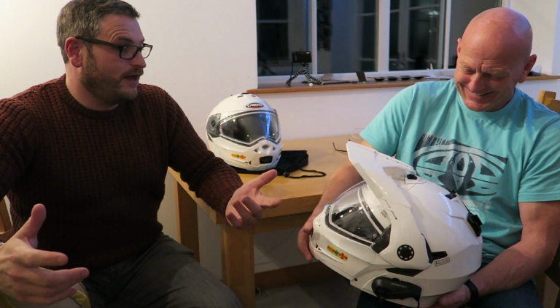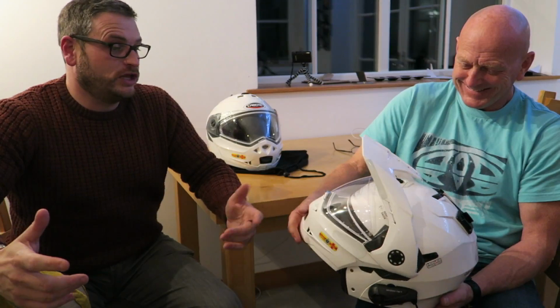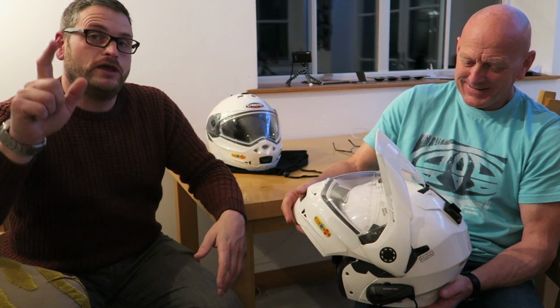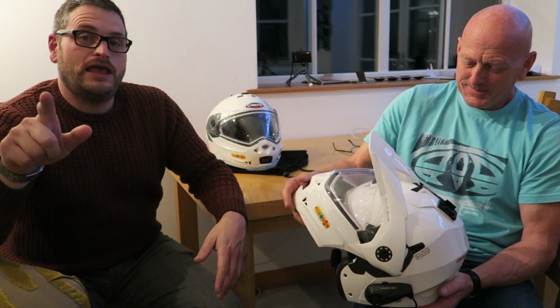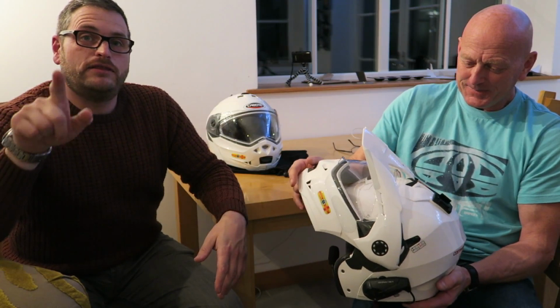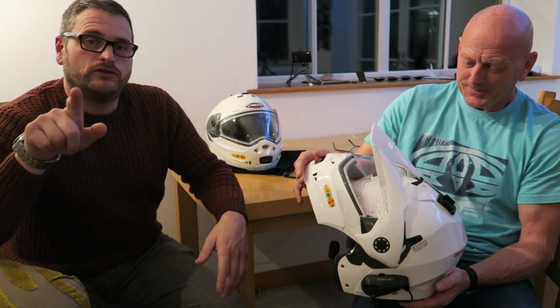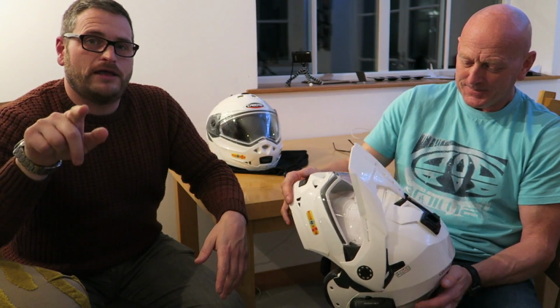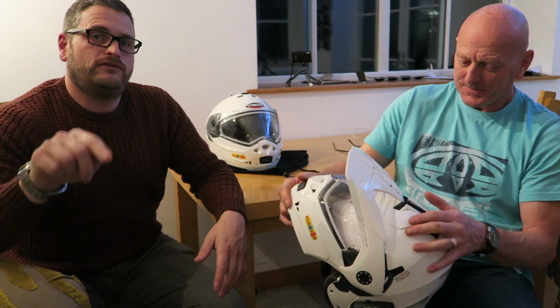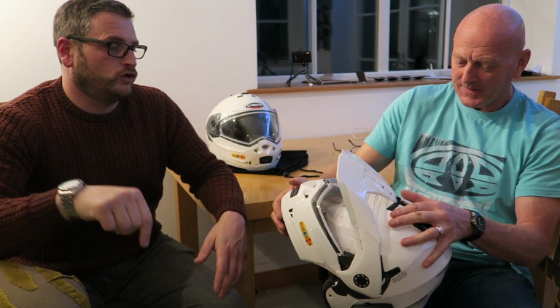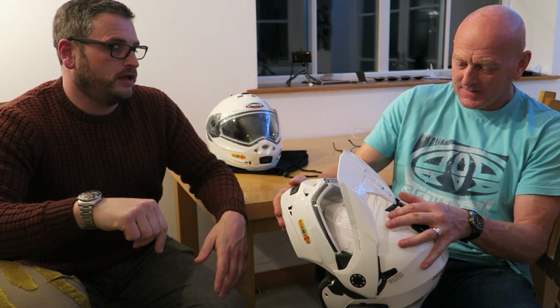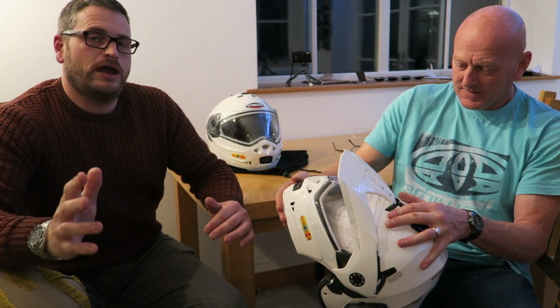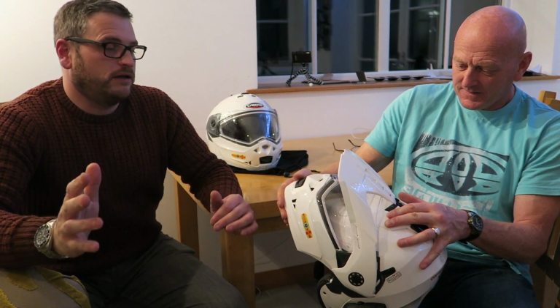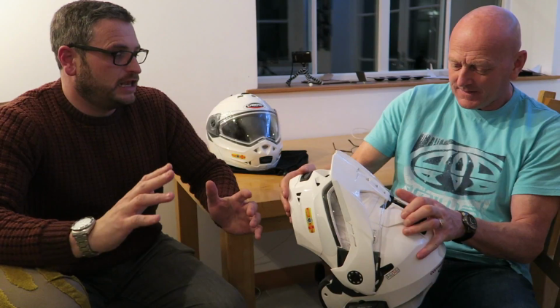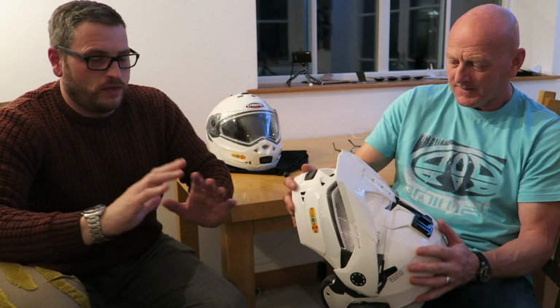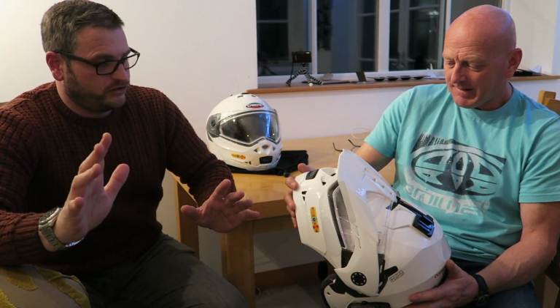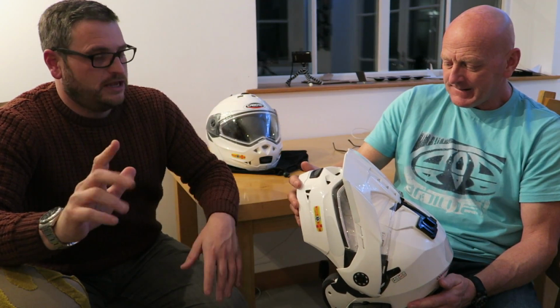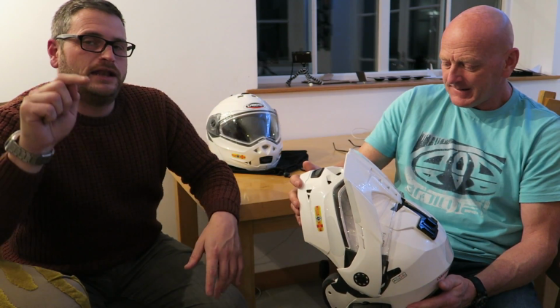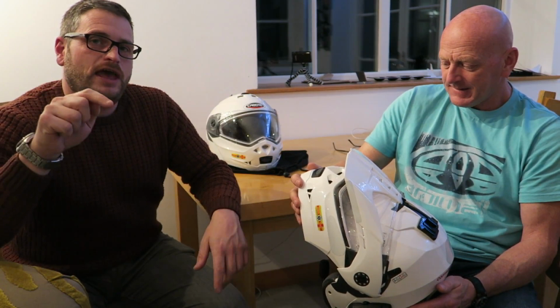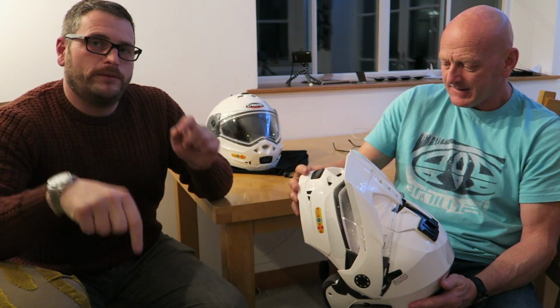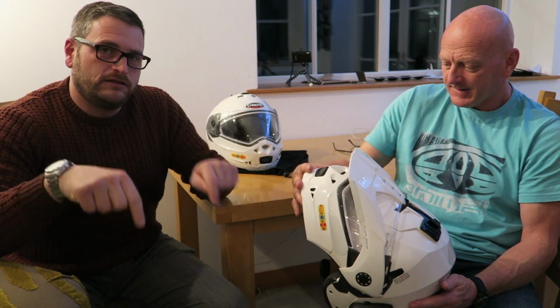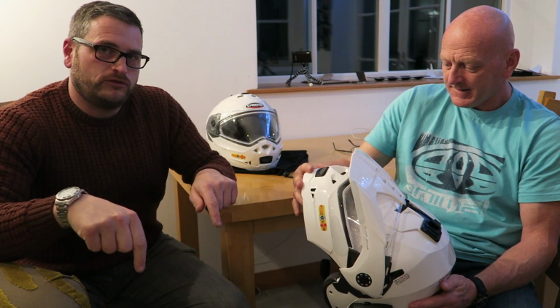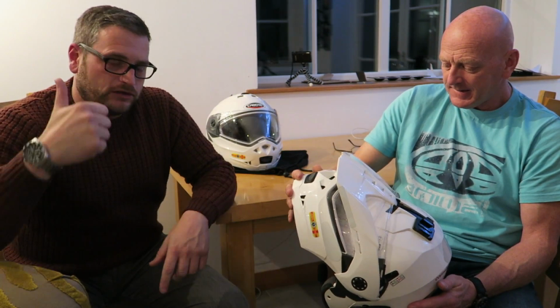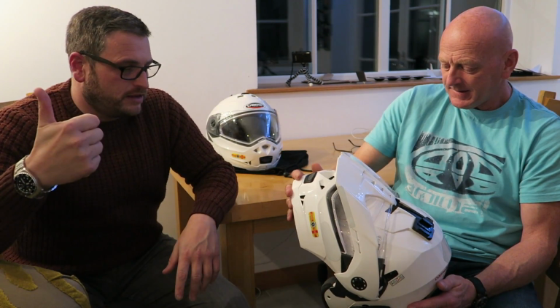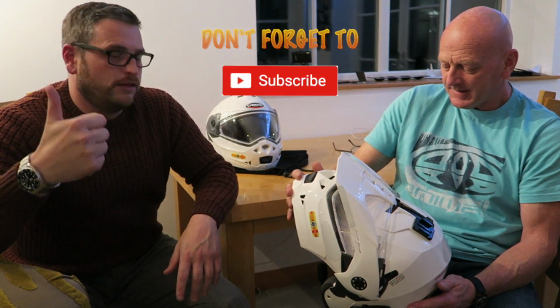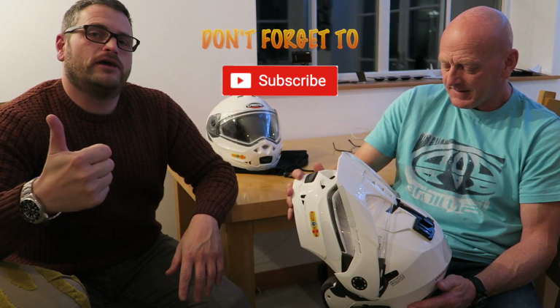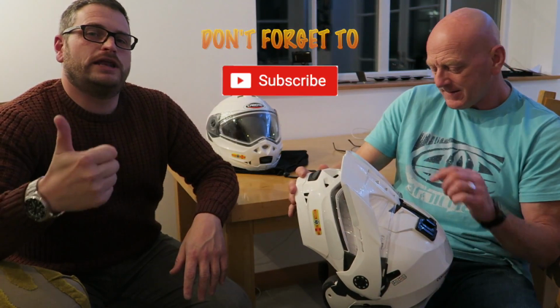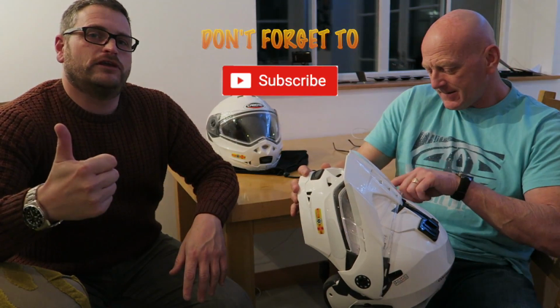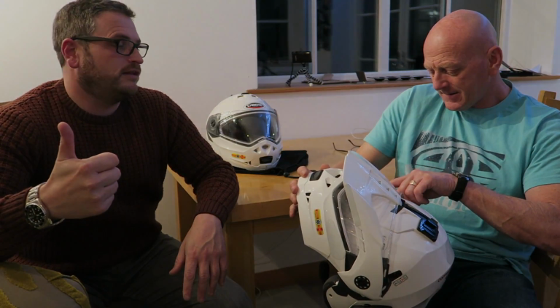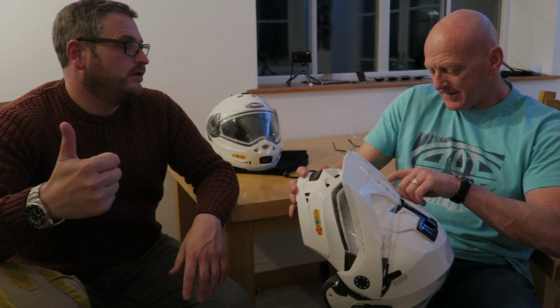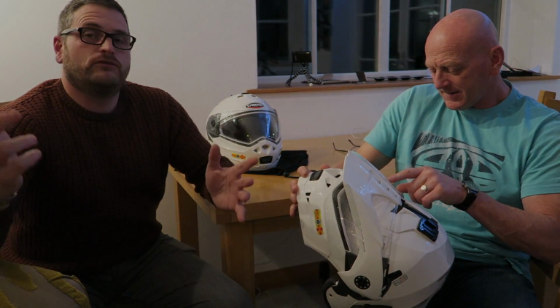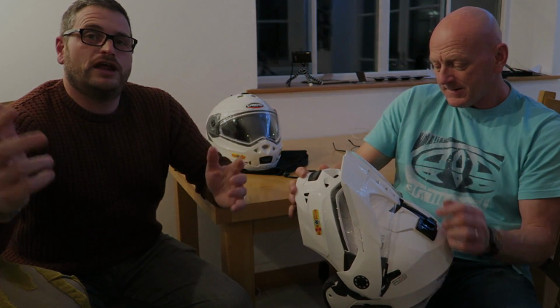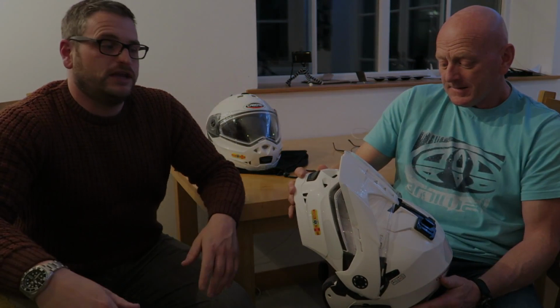If there's anything you want to know about safety features on a bike when you're out and about, next of kin, all that good stuff, then leave a comment down in the description, give us a like and a thumbs up because it really helps us, and thanks for watching.